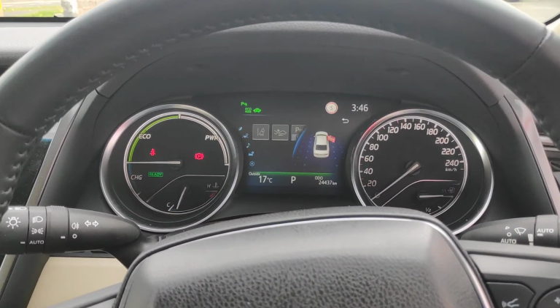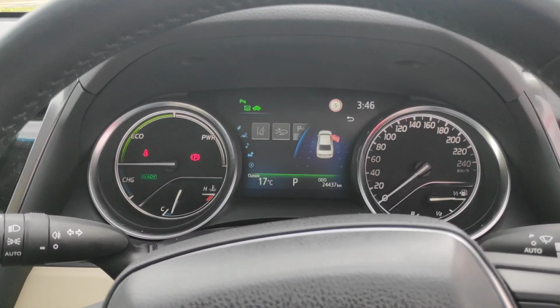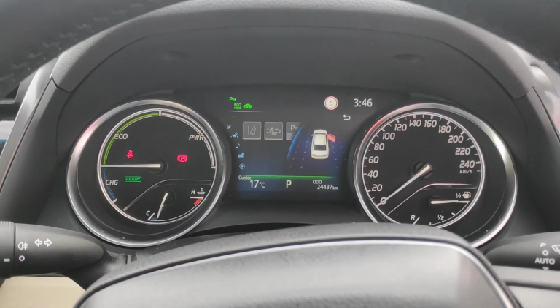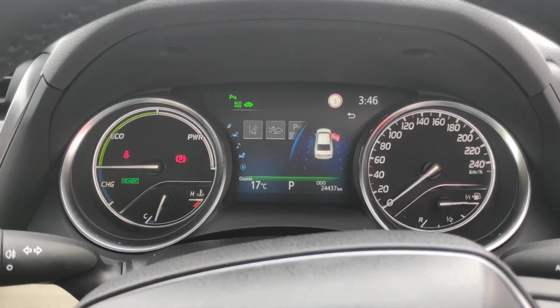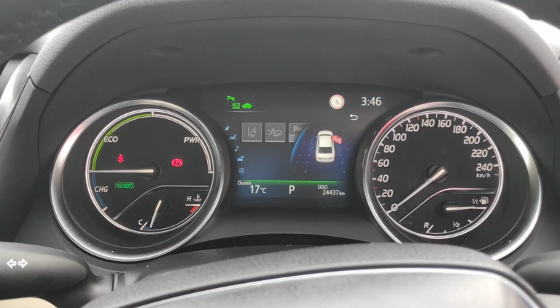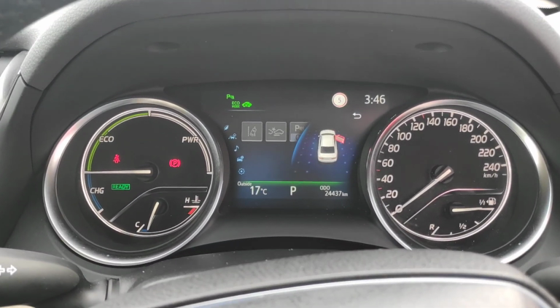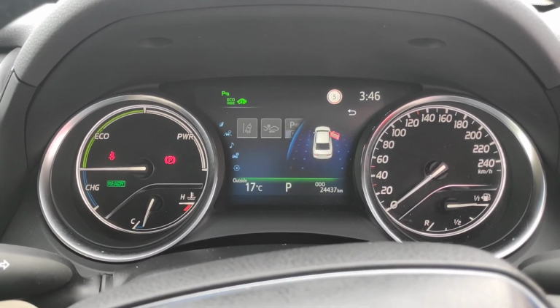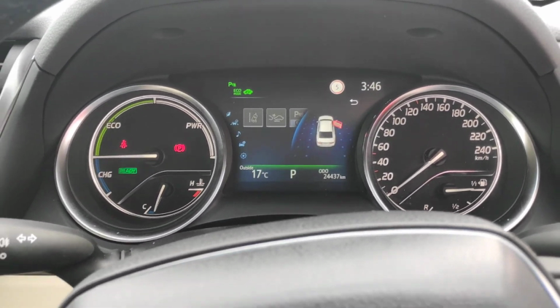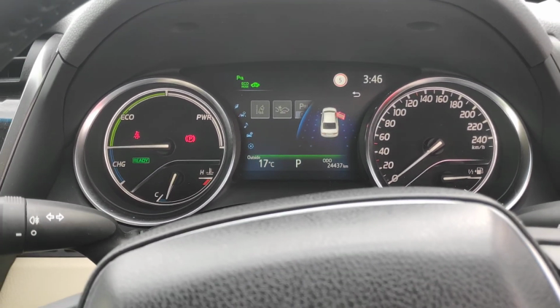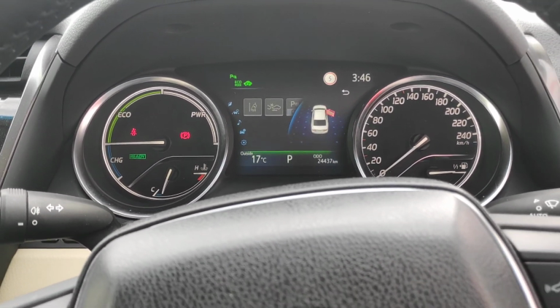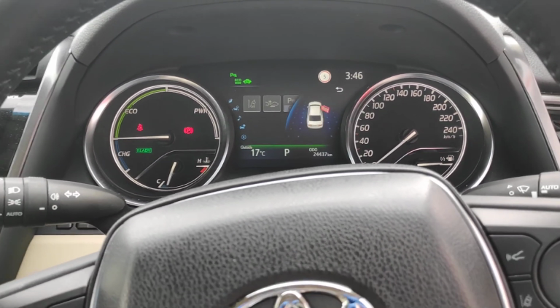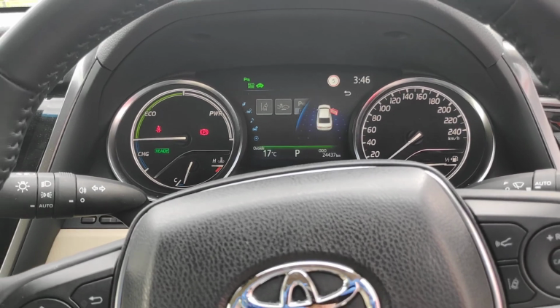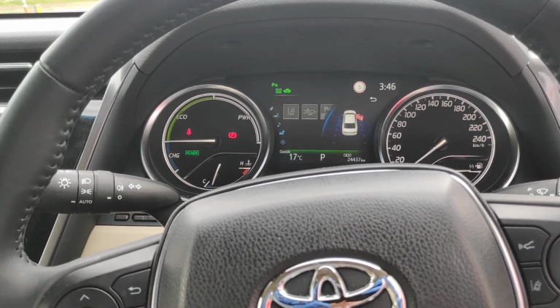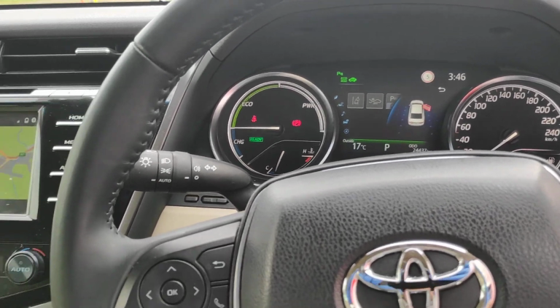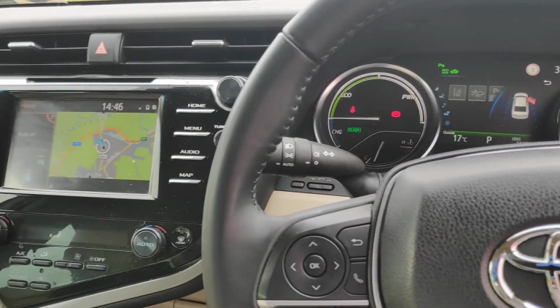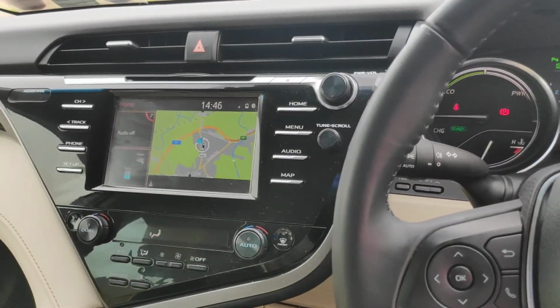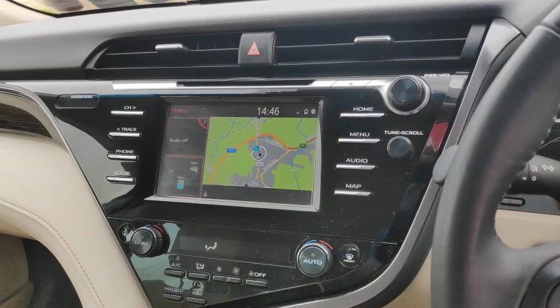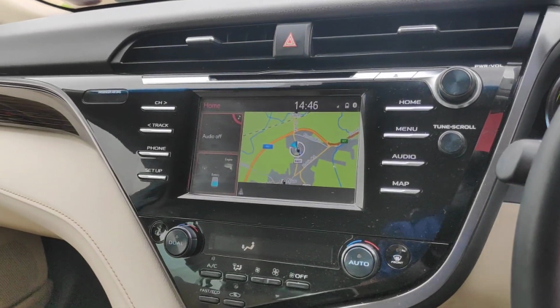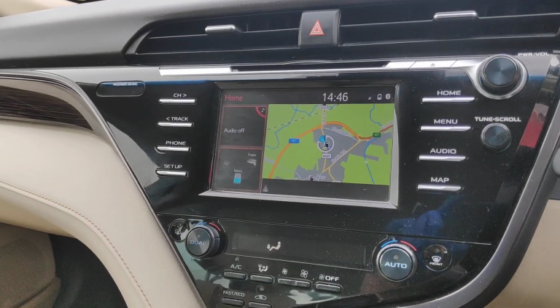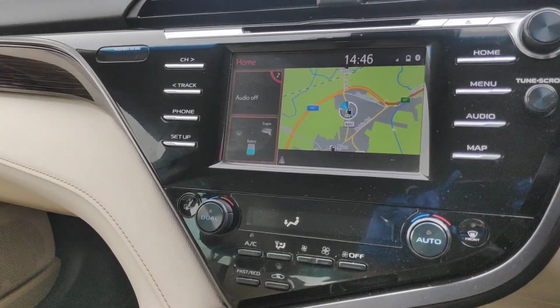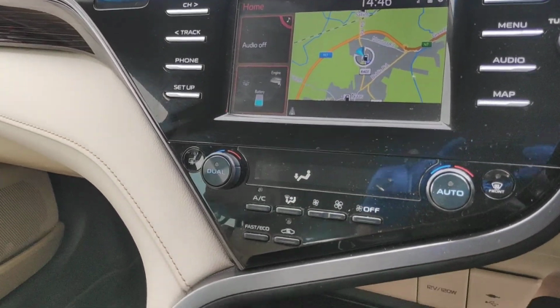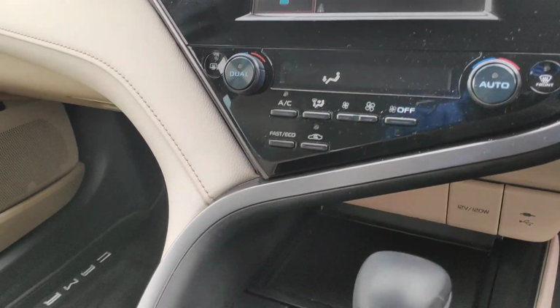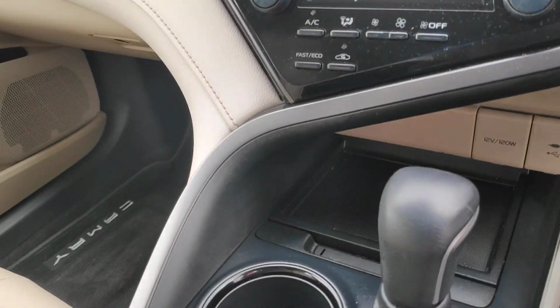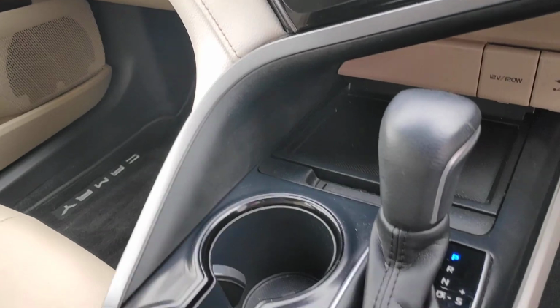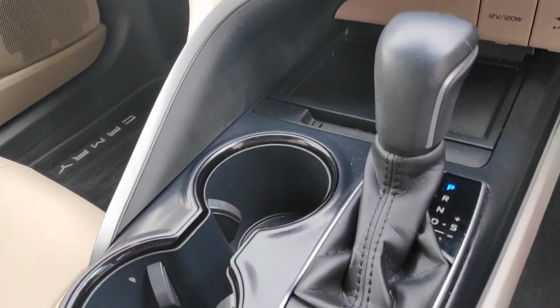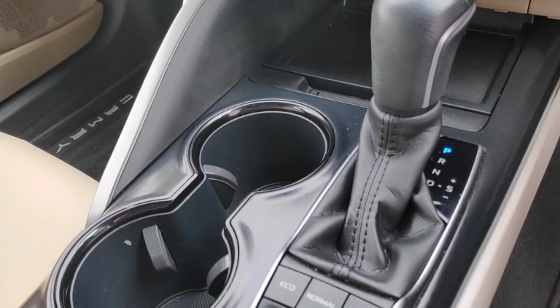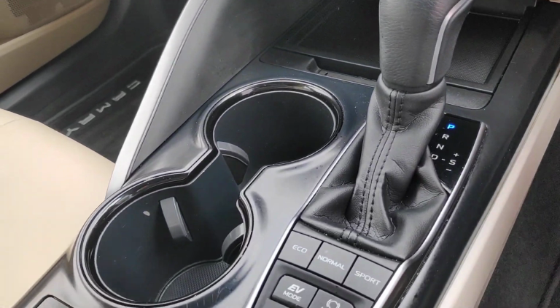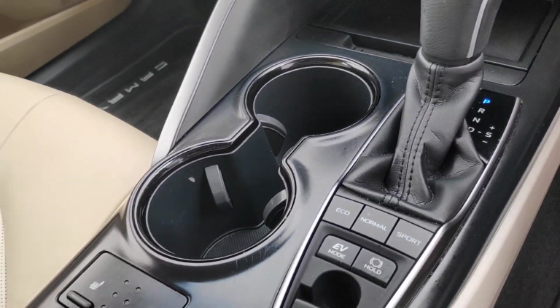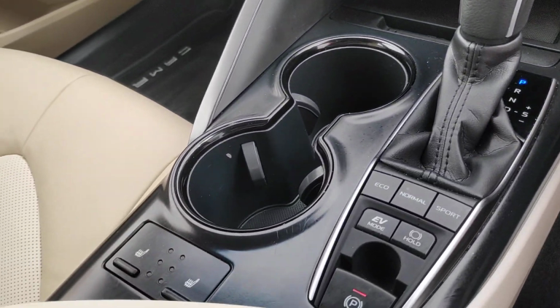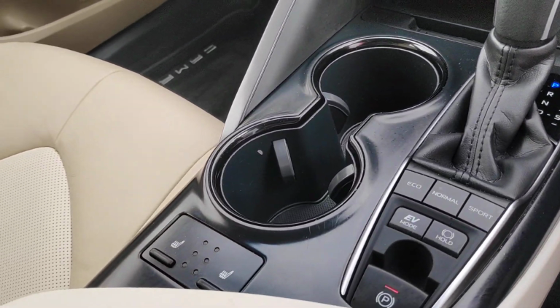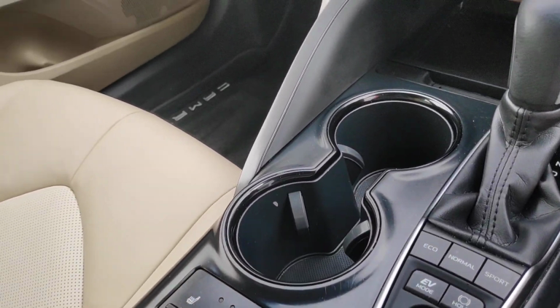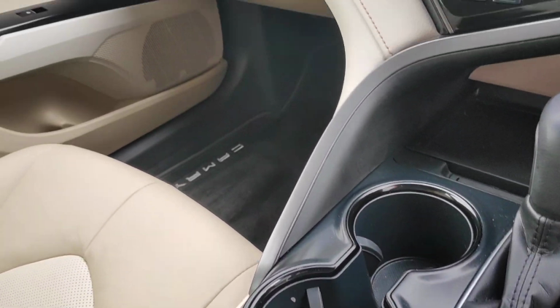24,500 kilometers on it. 2.5 liter 220 brake horsepower engine, GPS, aircon, automatic gearbox, and heated seats.